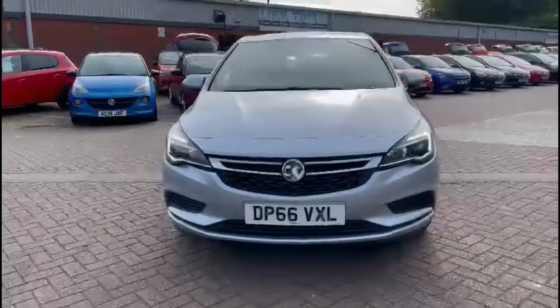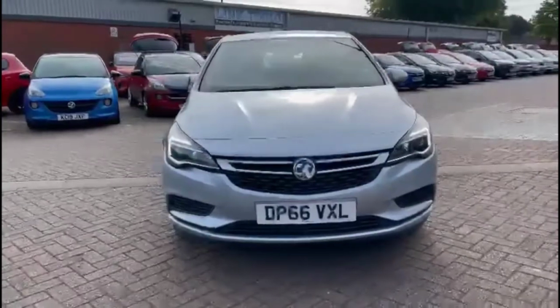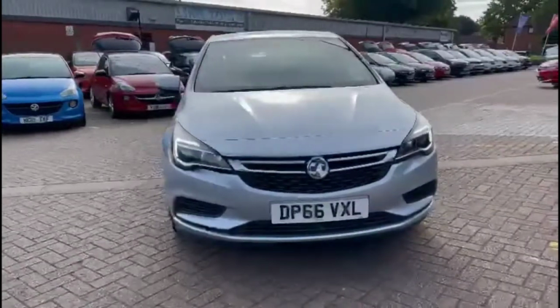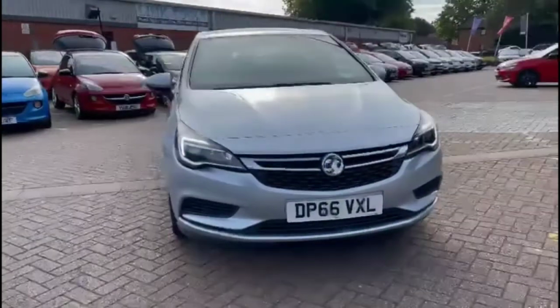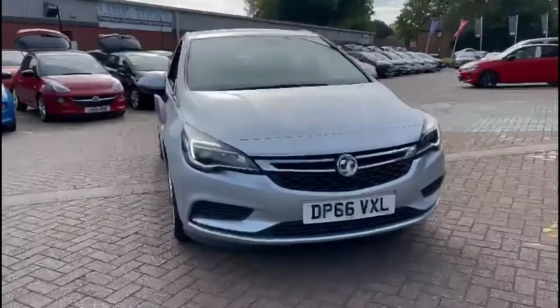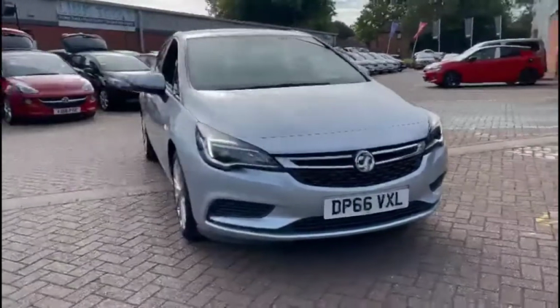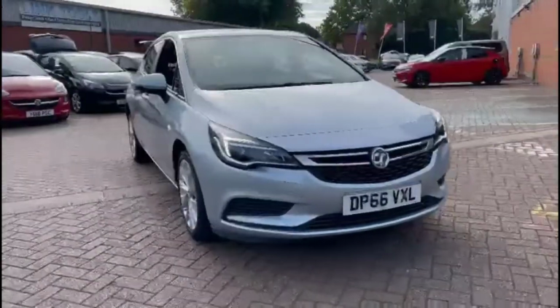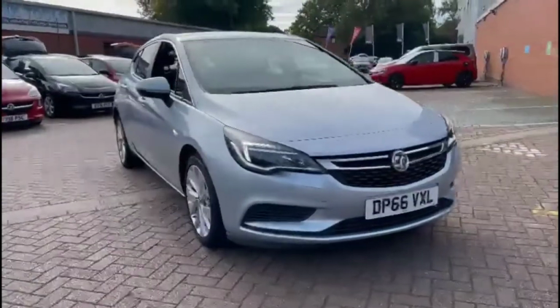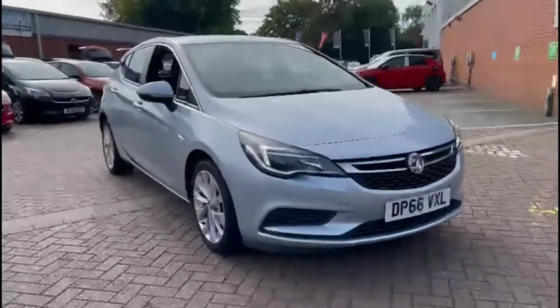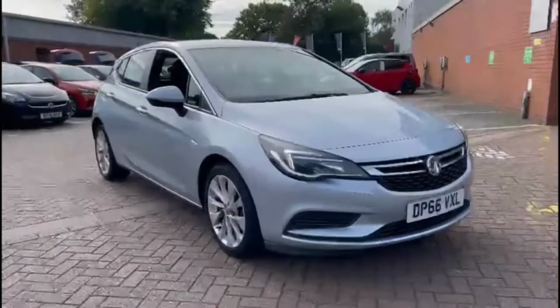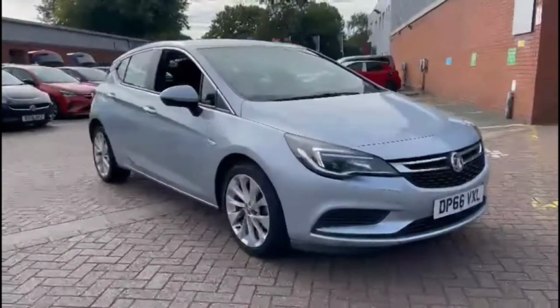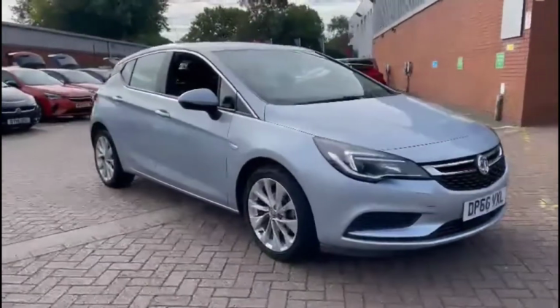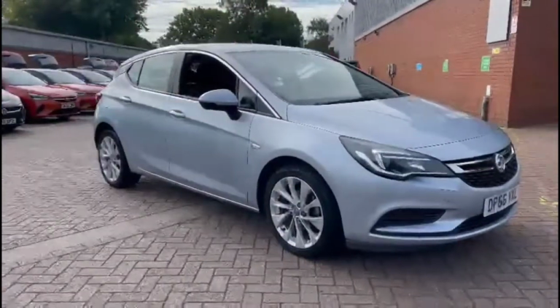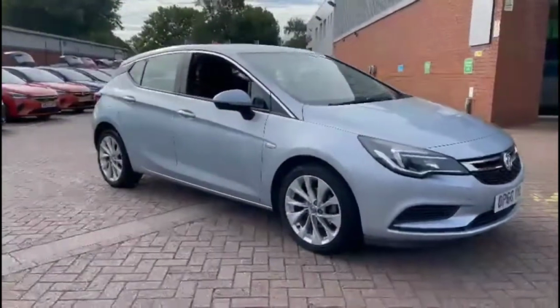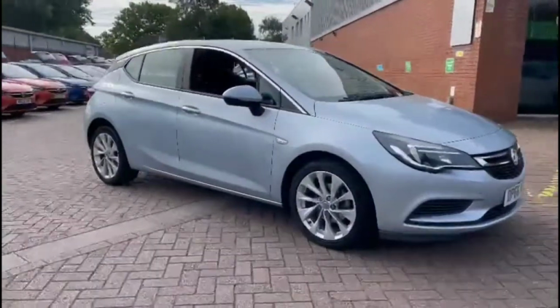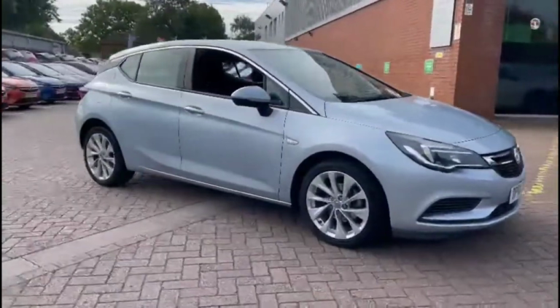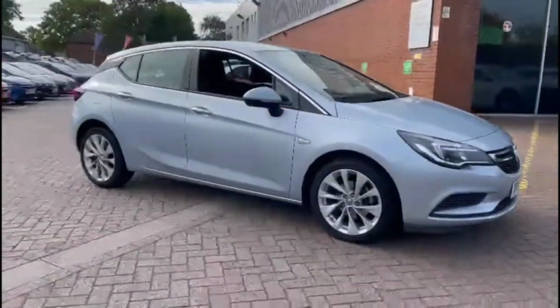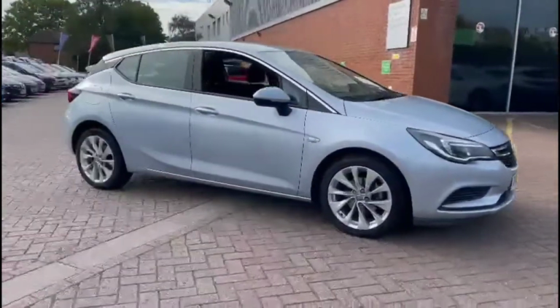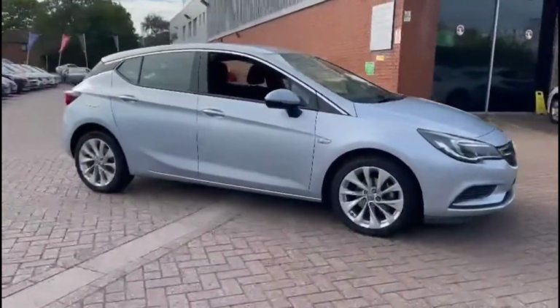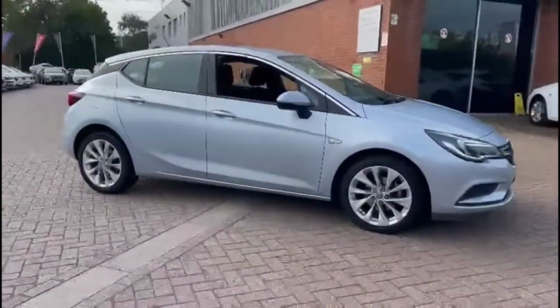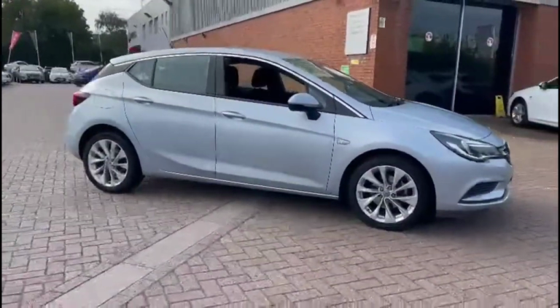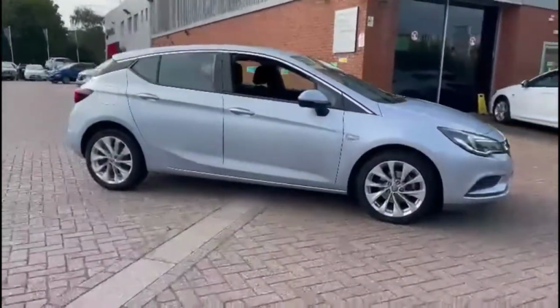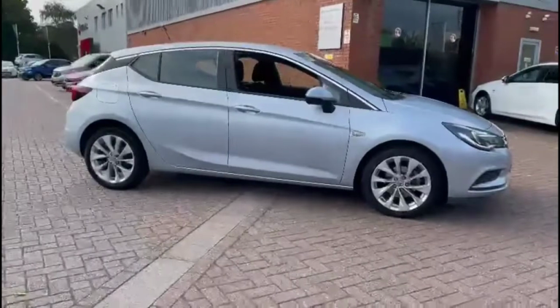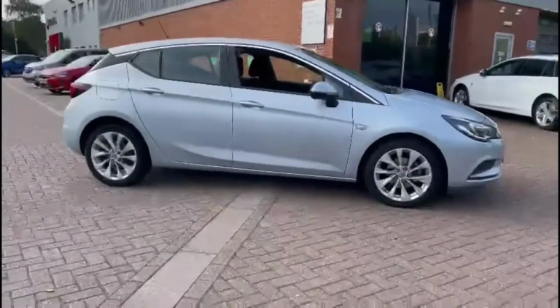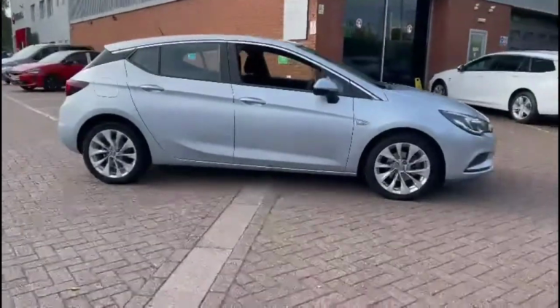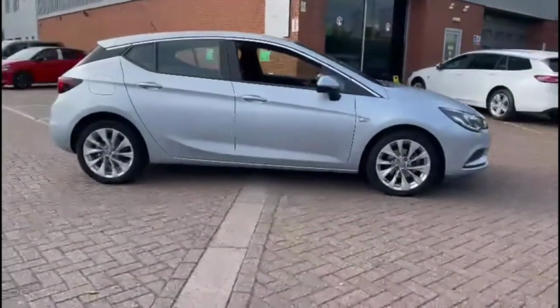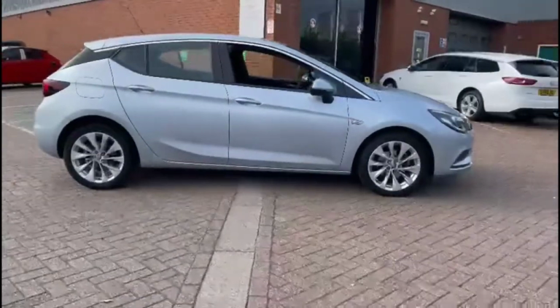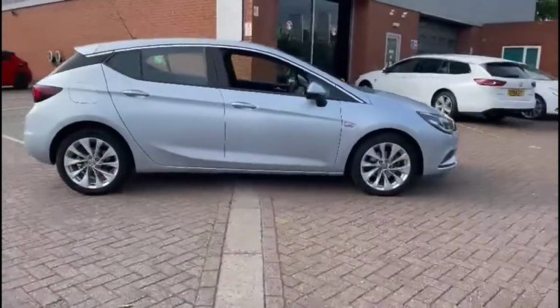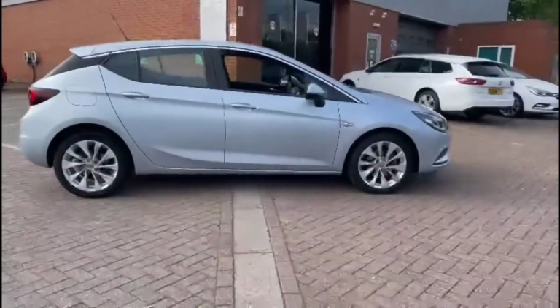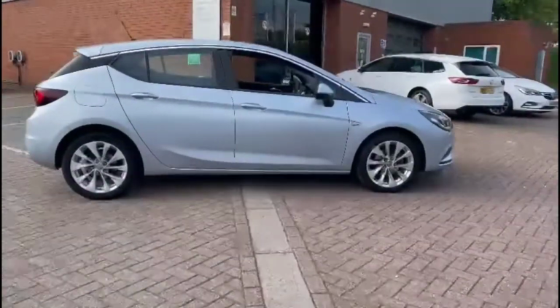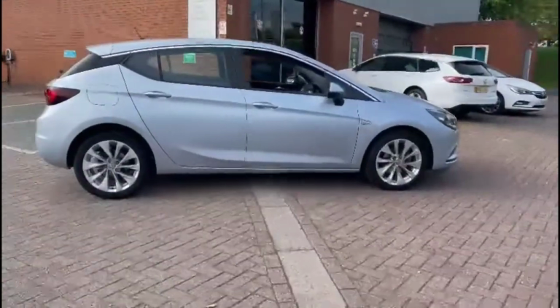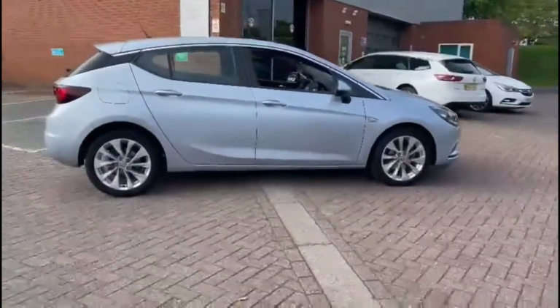Hello and welcome to Baylis Vauxhall. Today we're viewing a Vauxhall Astra 1.4 turbo design. This model comes with 41,788 miles in Spanish silver. It also comes with a base warranty with the option to extend it up to 36 months.